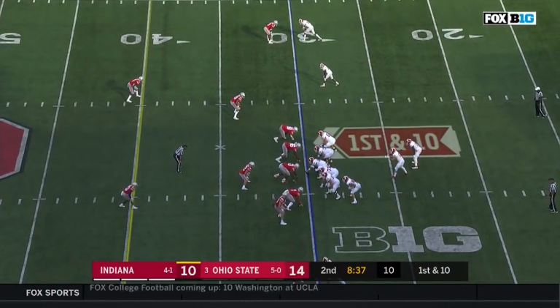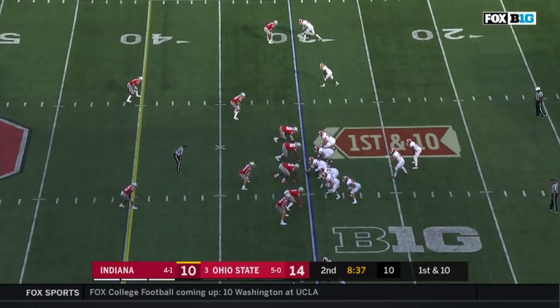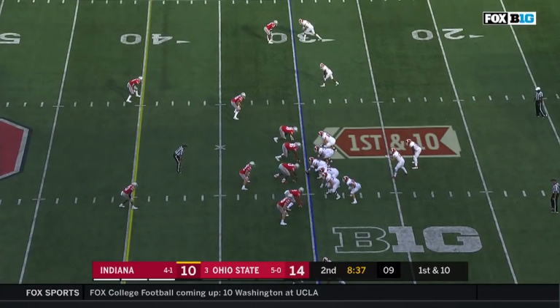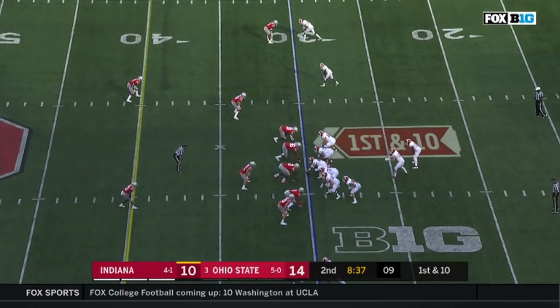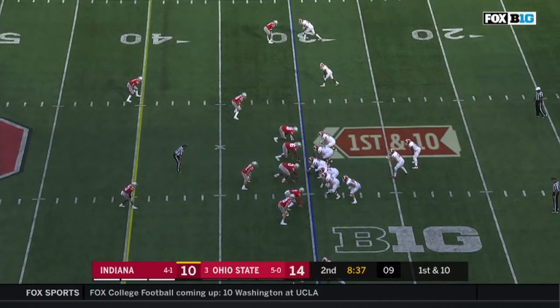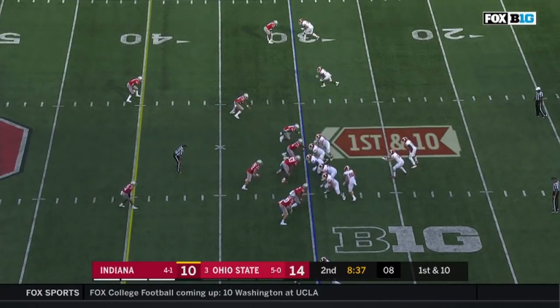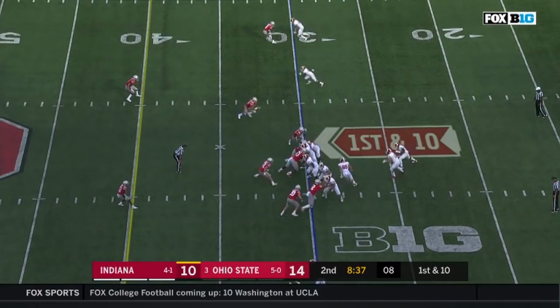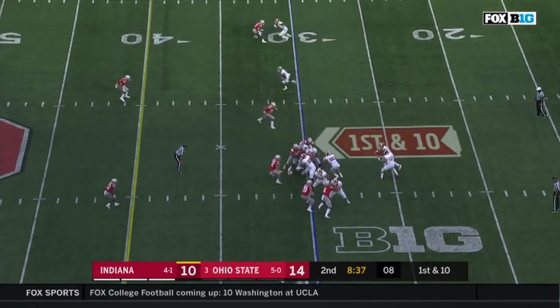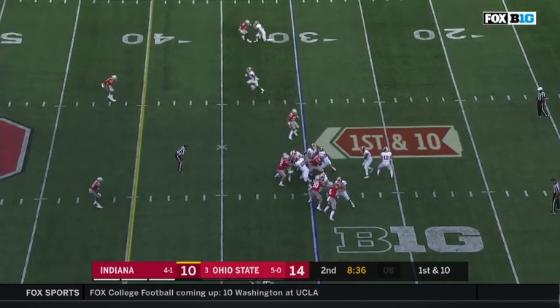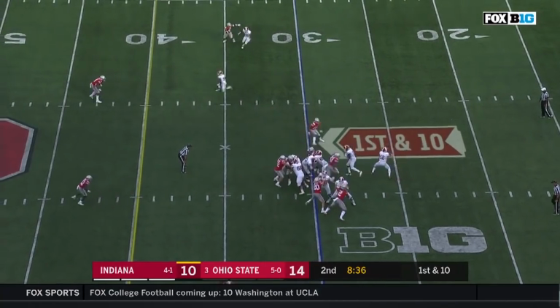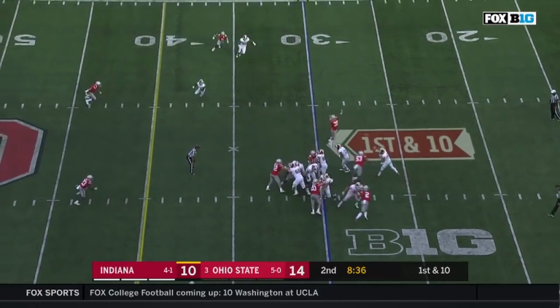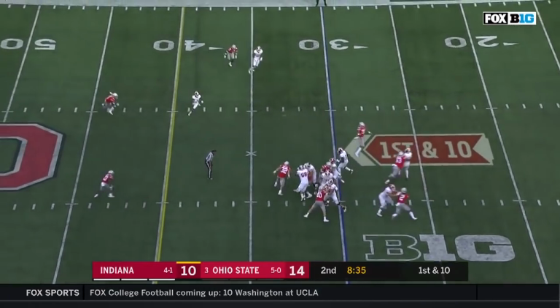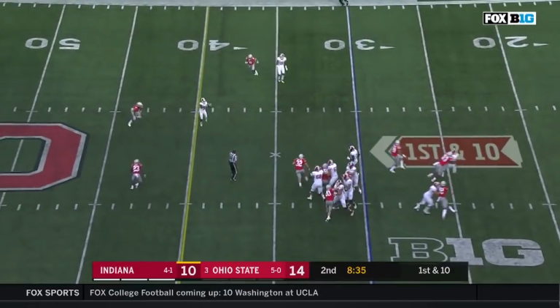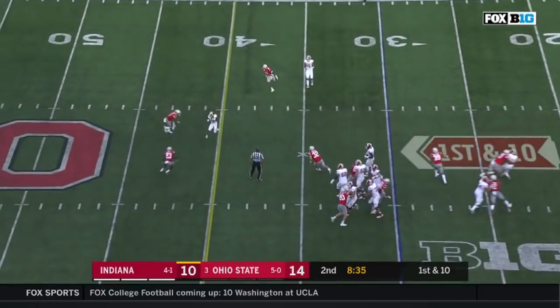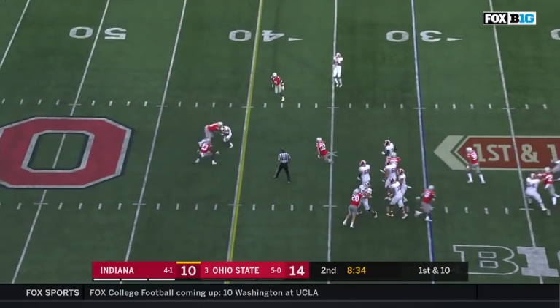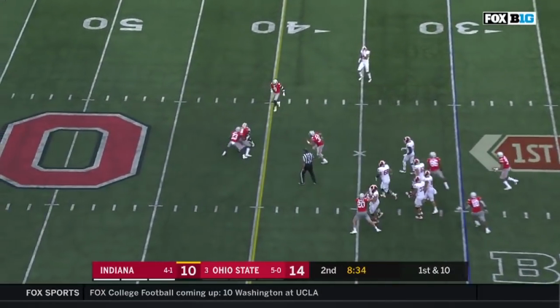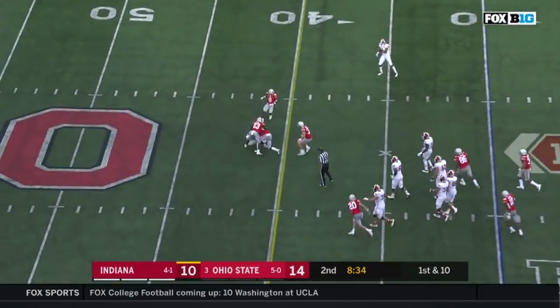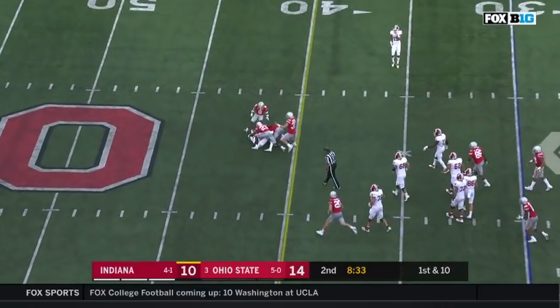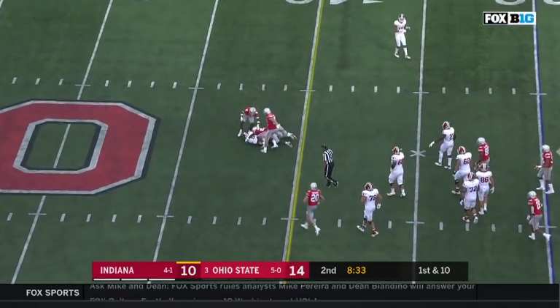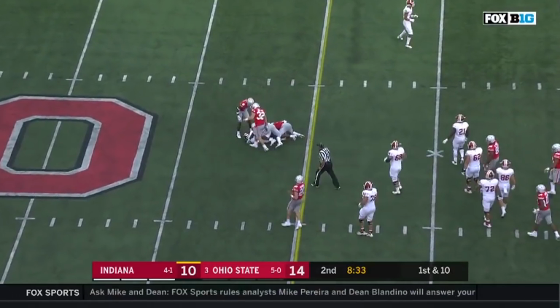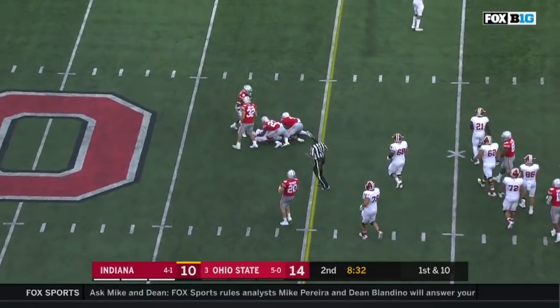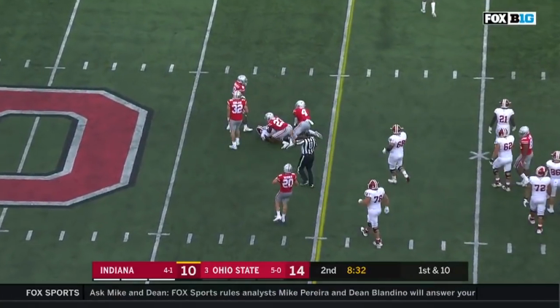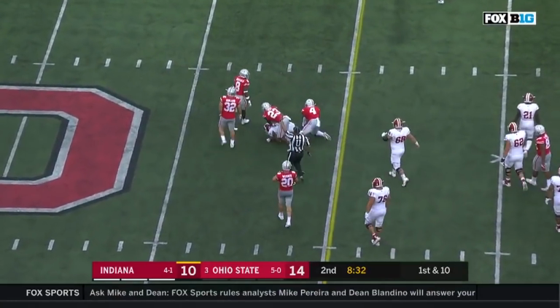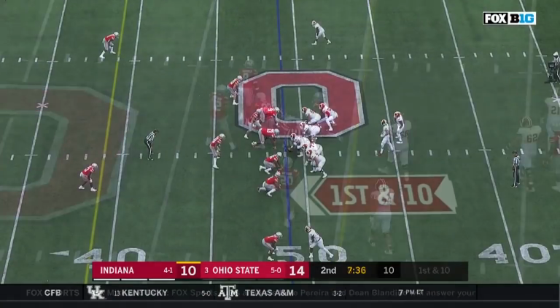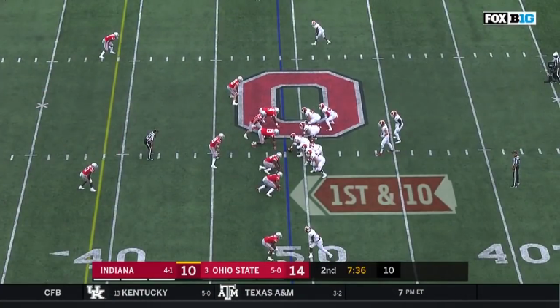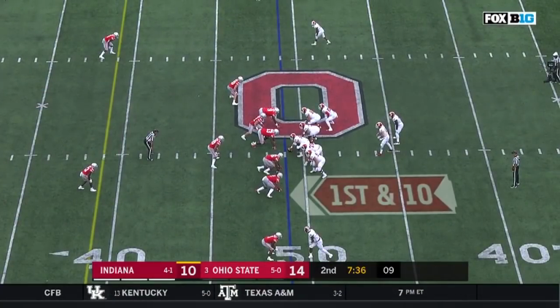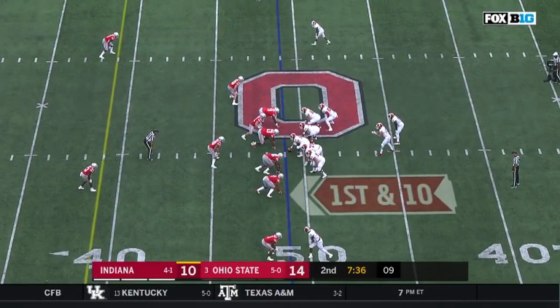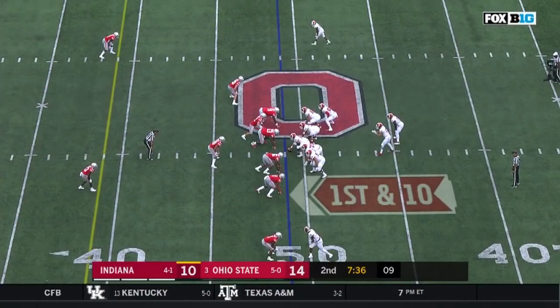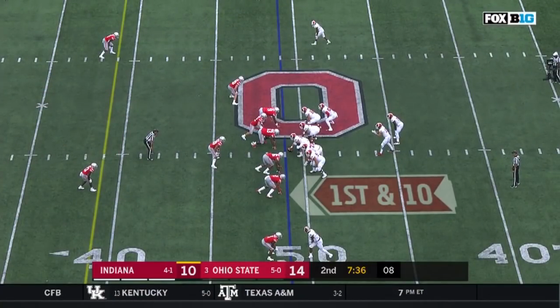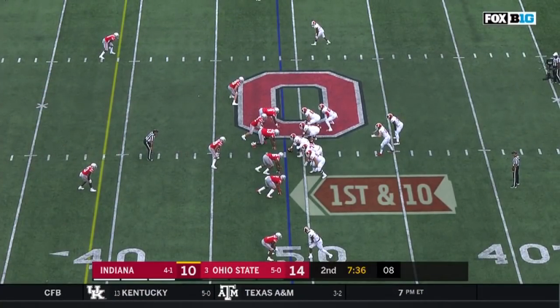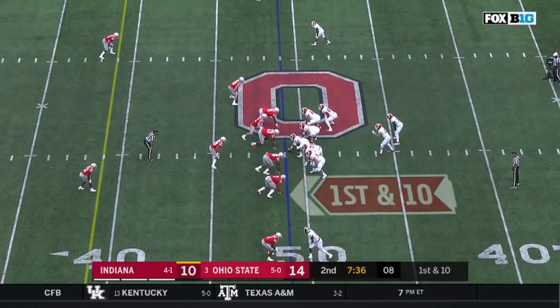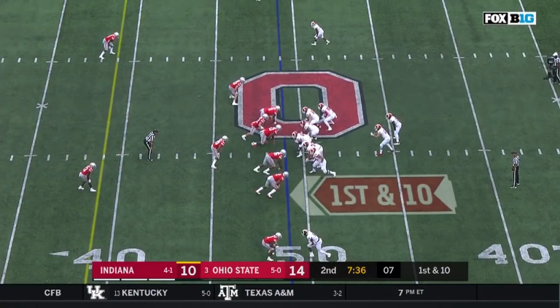Of course they lead the conference. Ramsey with a play action — first down. Makes it first and ten now inside Buckeyes territory.